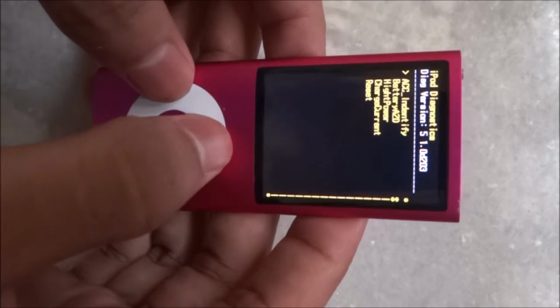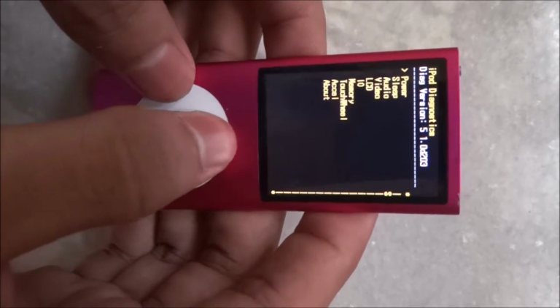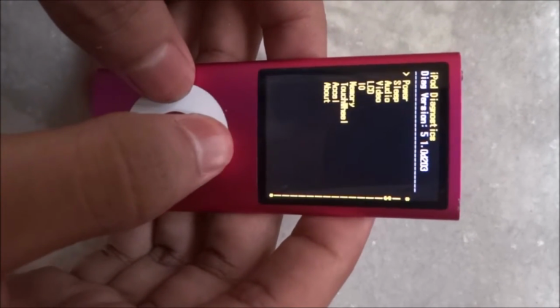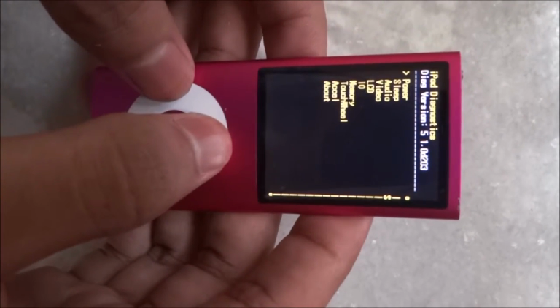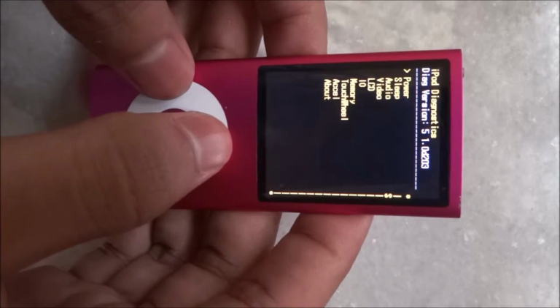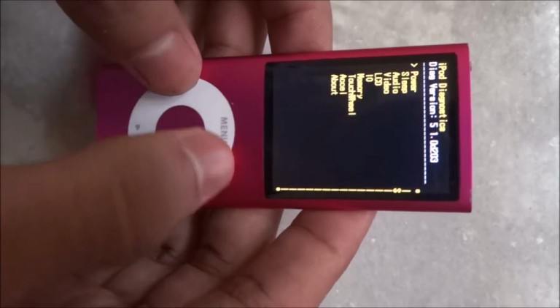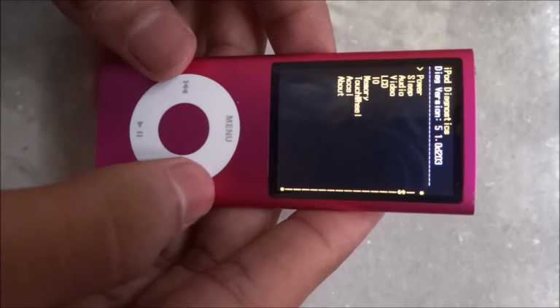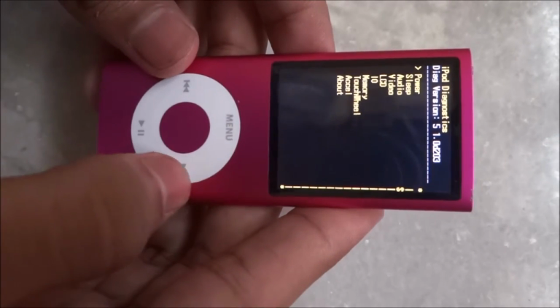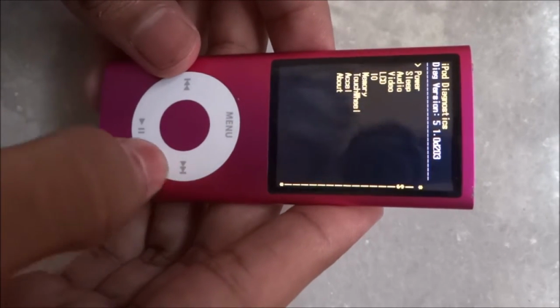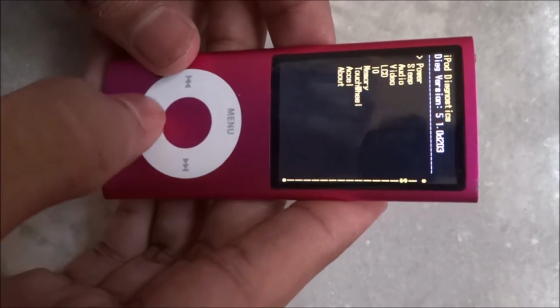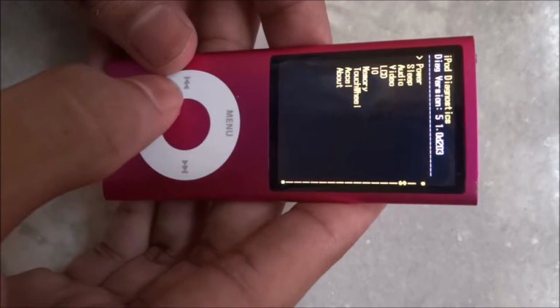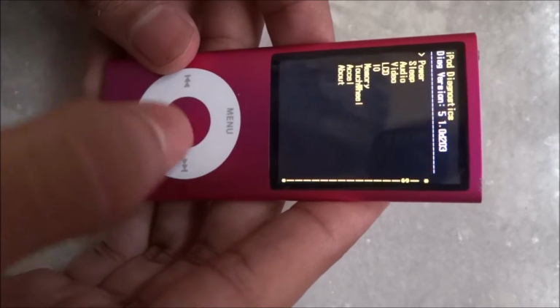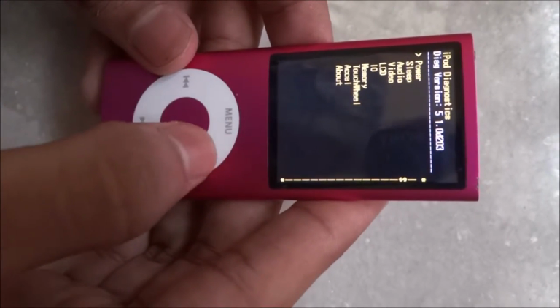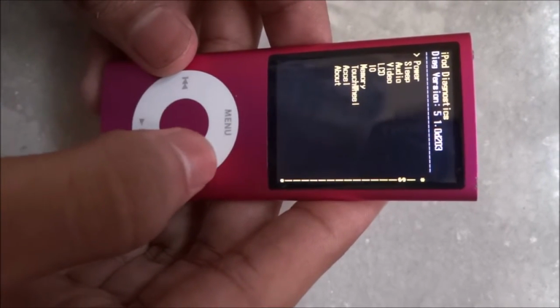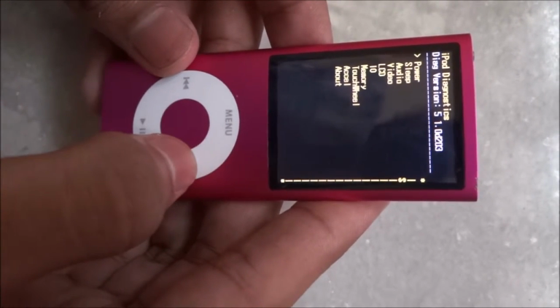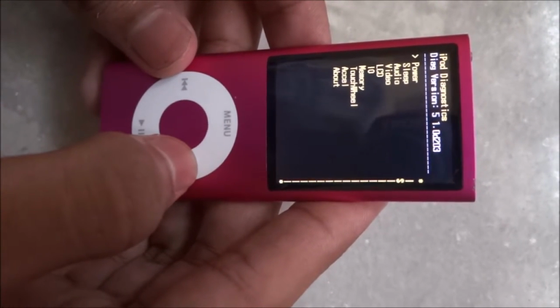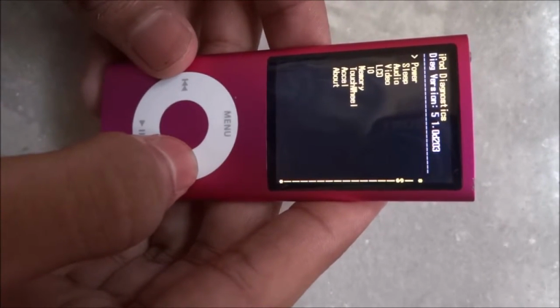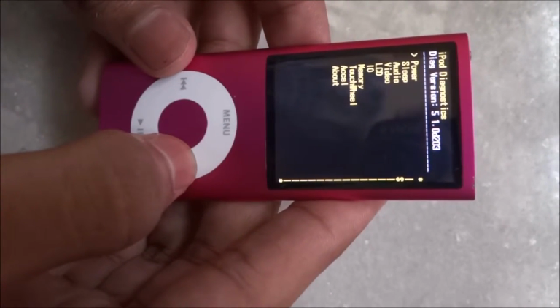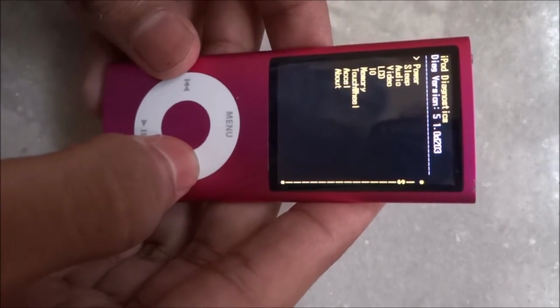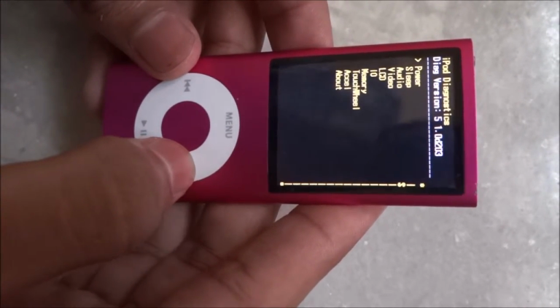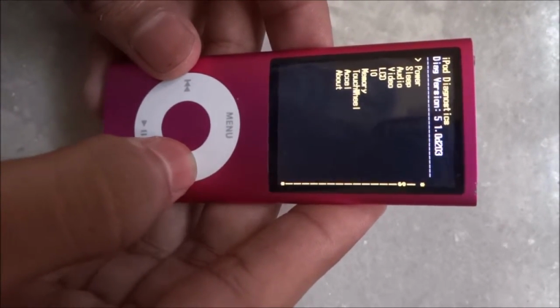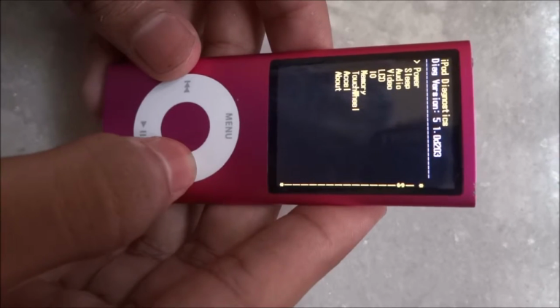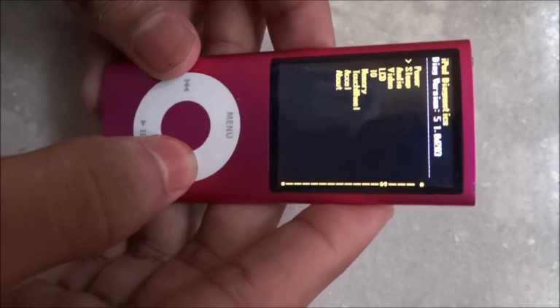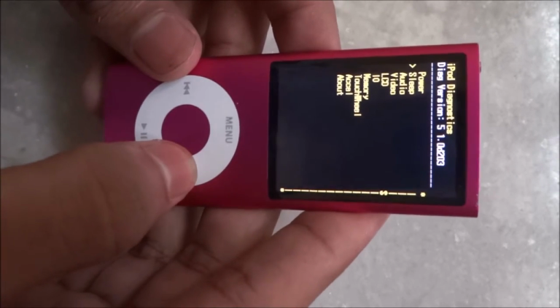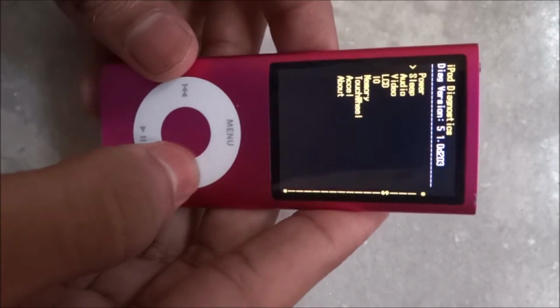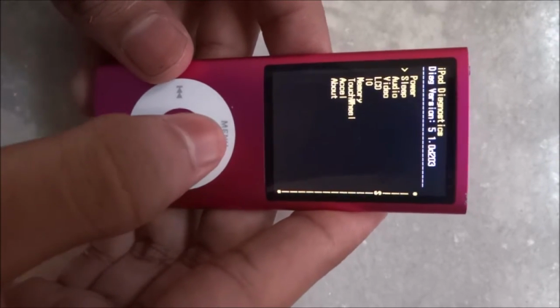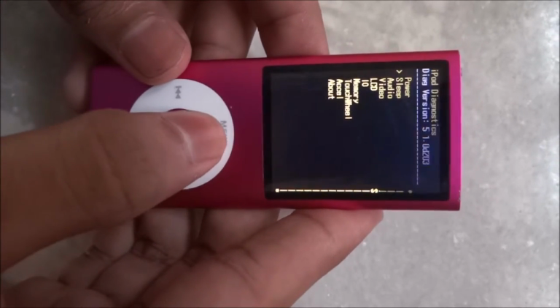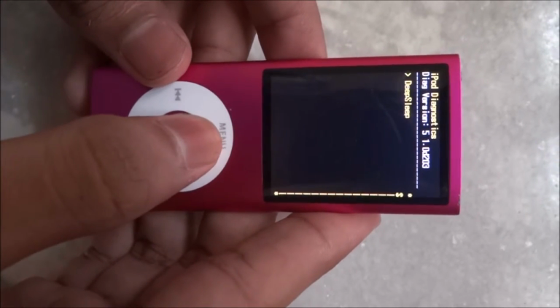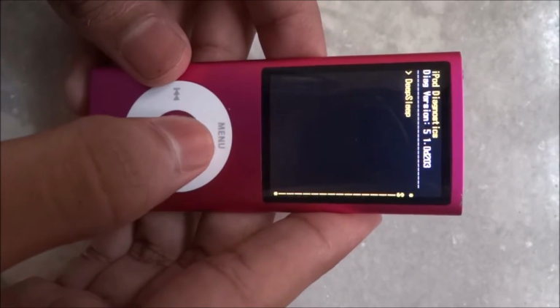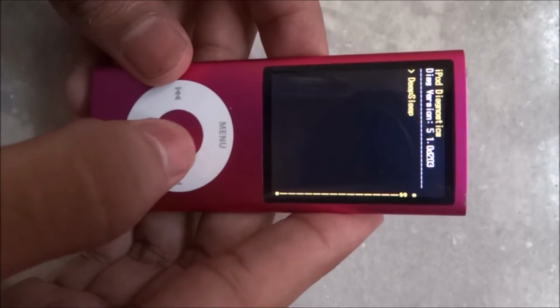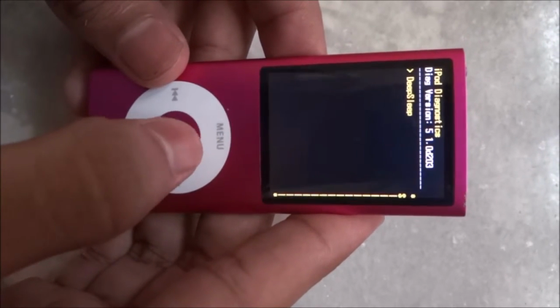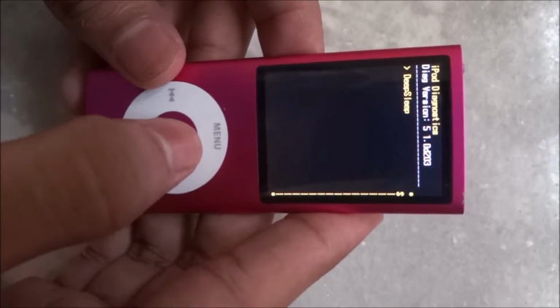Now you have entered the menu. Here the touch does not work — you have to use the buttons to navigate. So go to Sleep and press Deep Sleep.